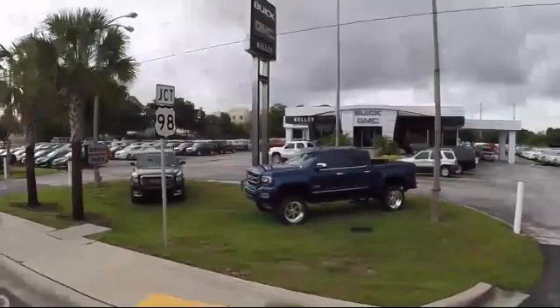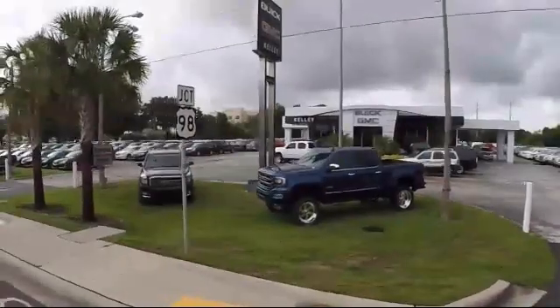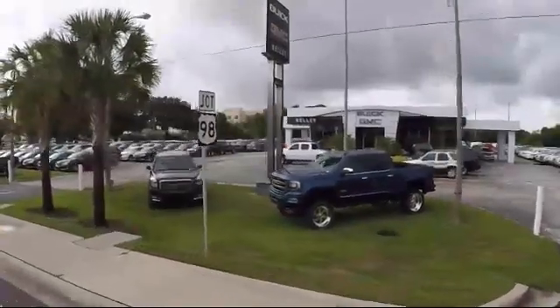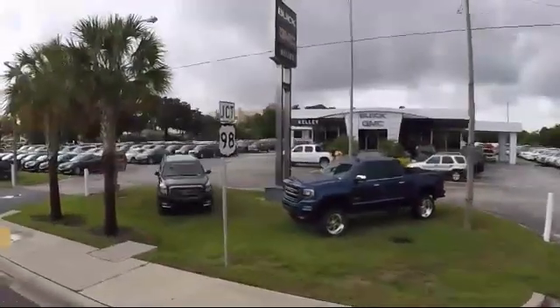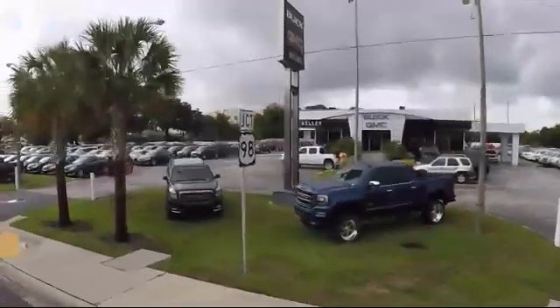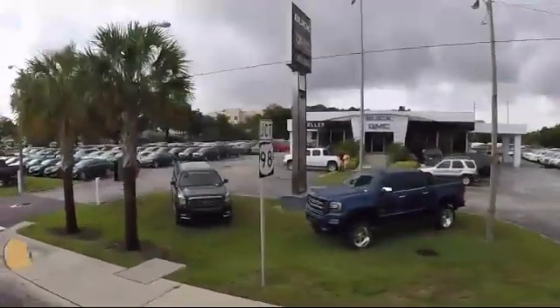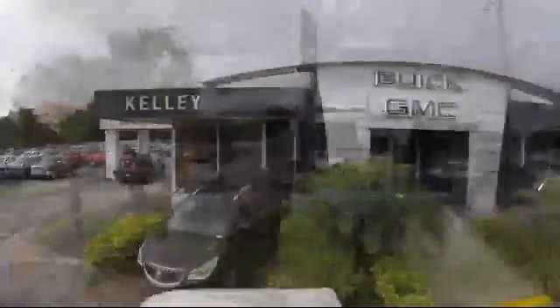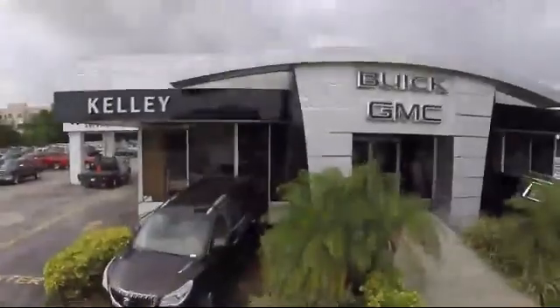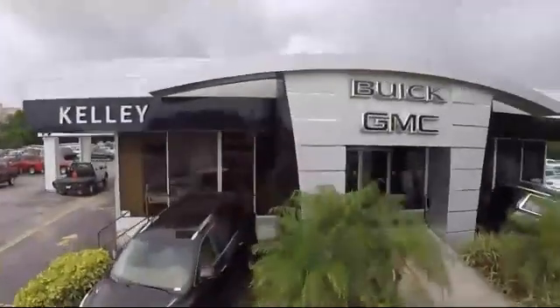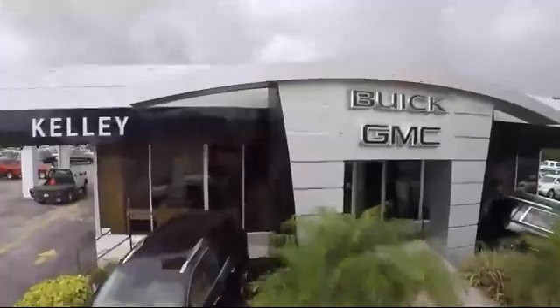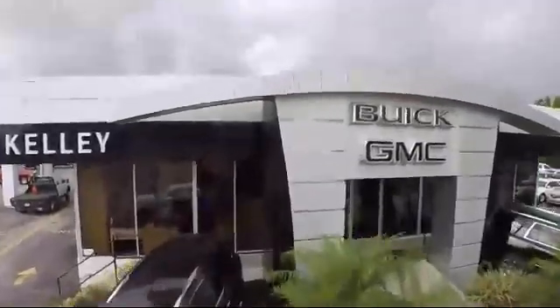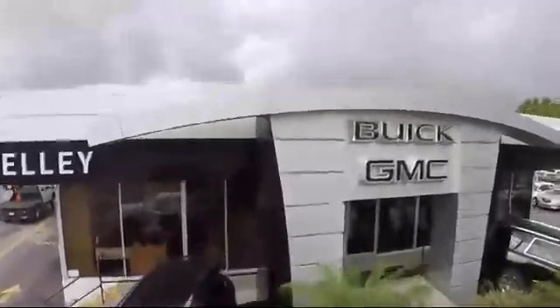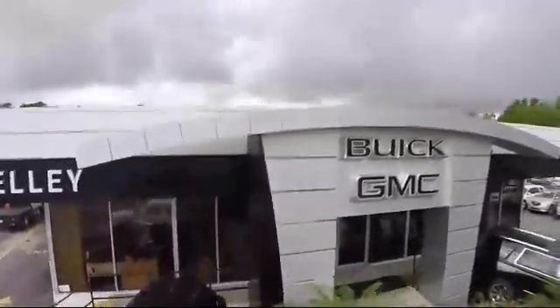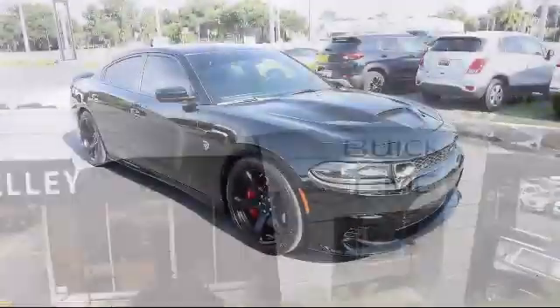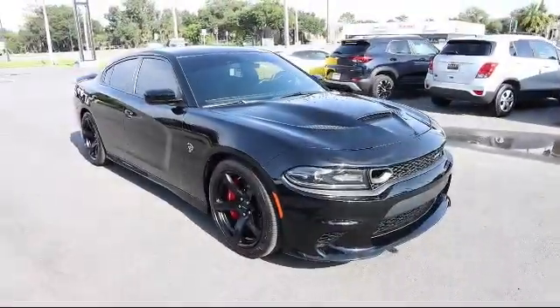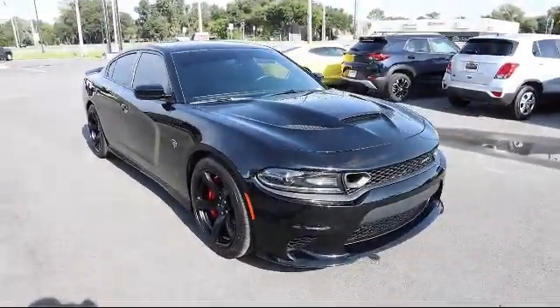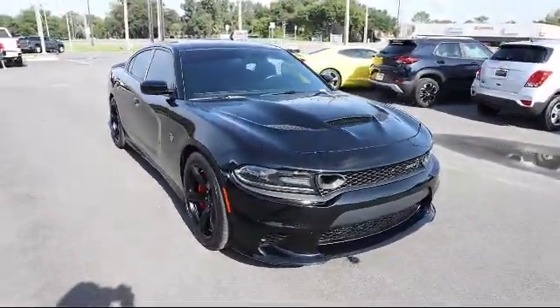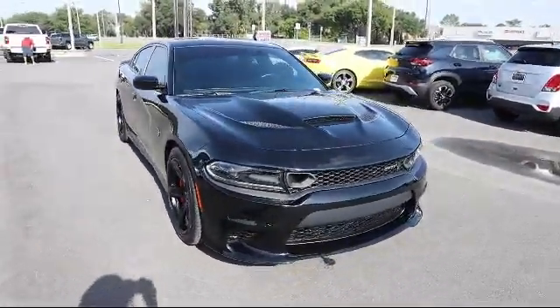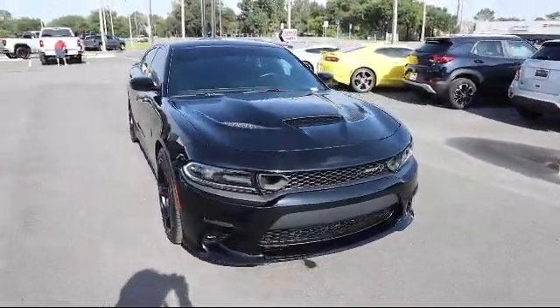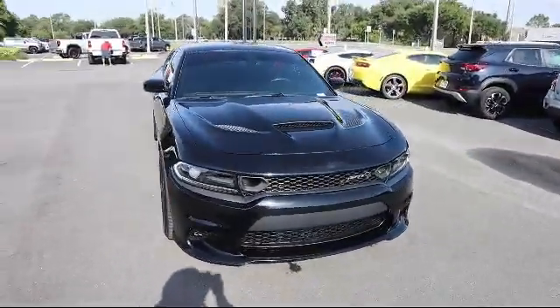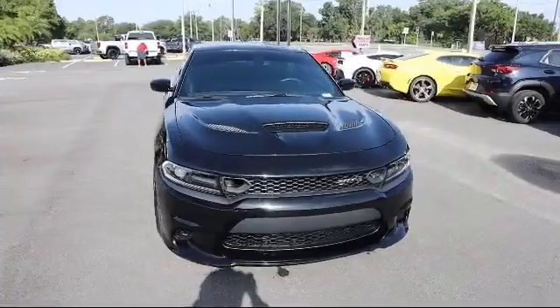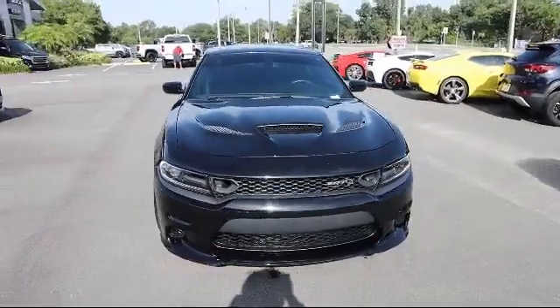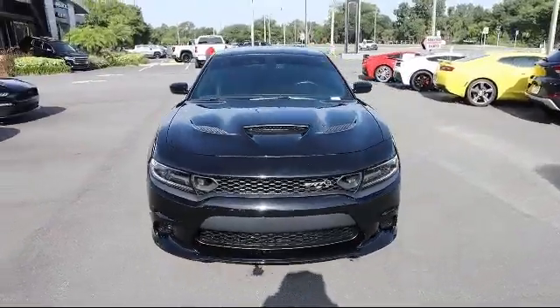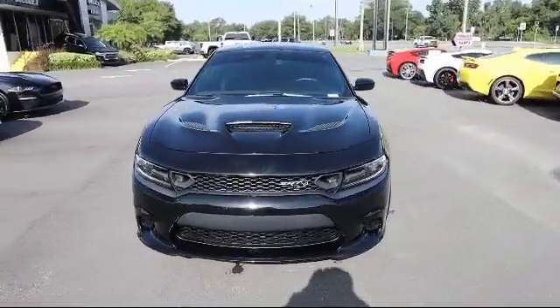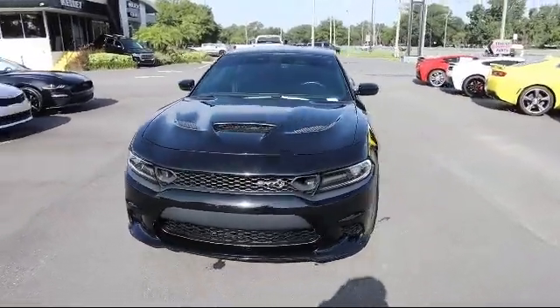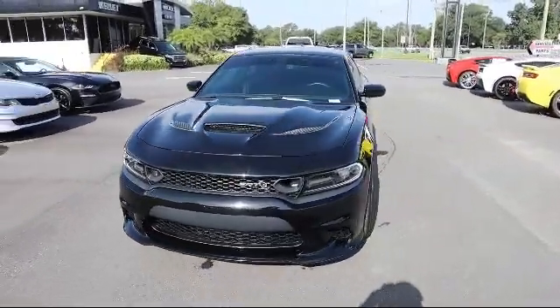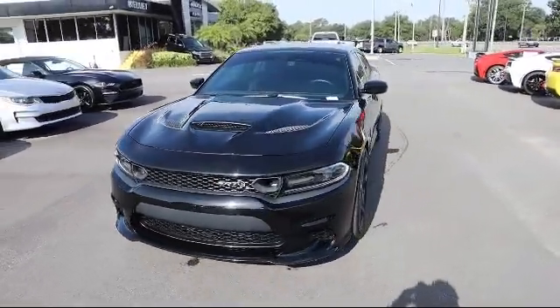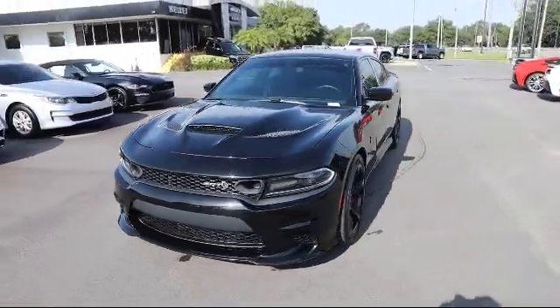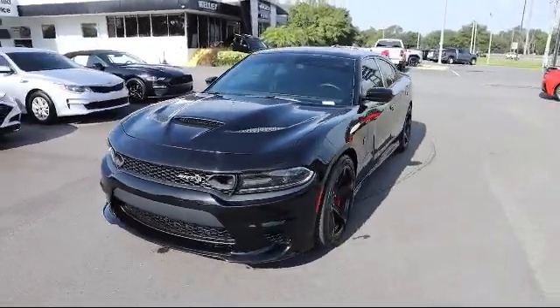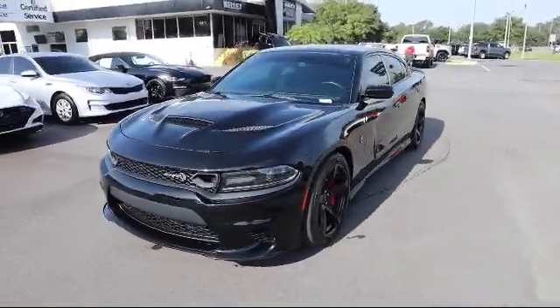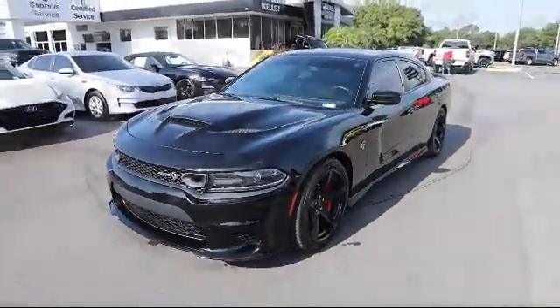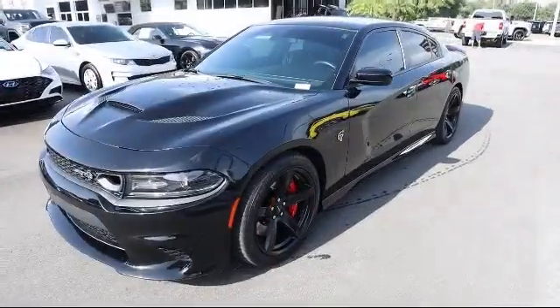Welcome to Kelly Buick GMC. Here's a look at another one of our great vehicles in our inventory. It comes equipped with smart device integration, smart device remote engine start, valet function, and dual stage driver and passenger seat mounted side airbags.